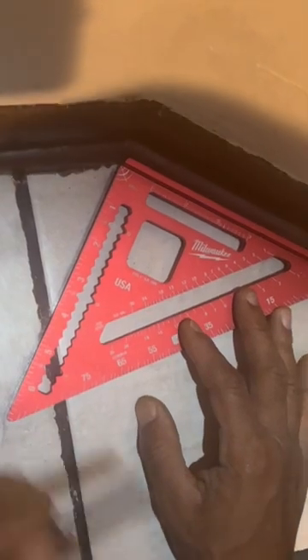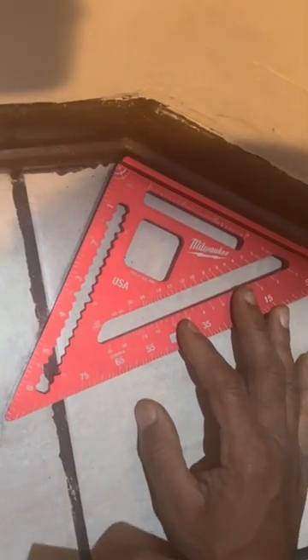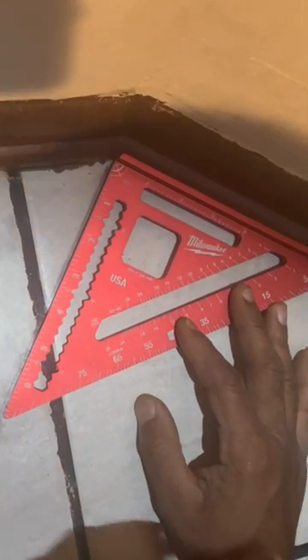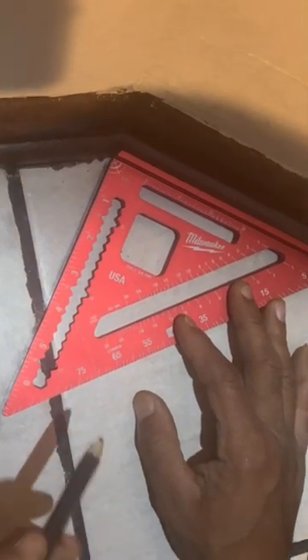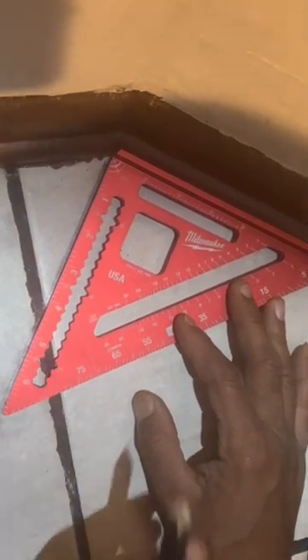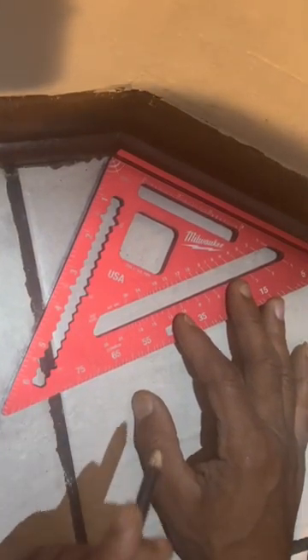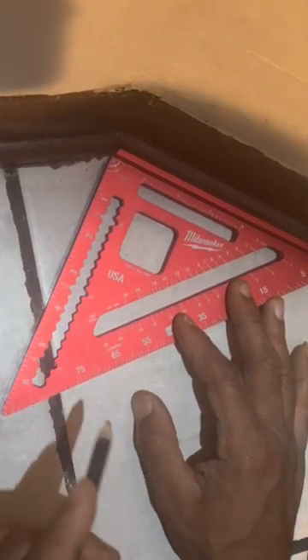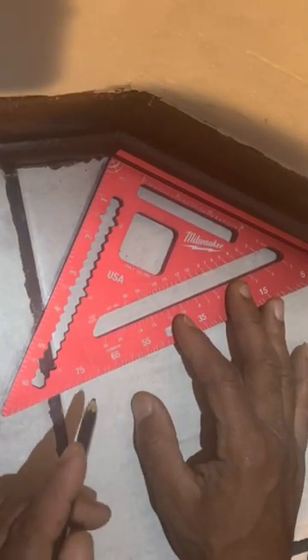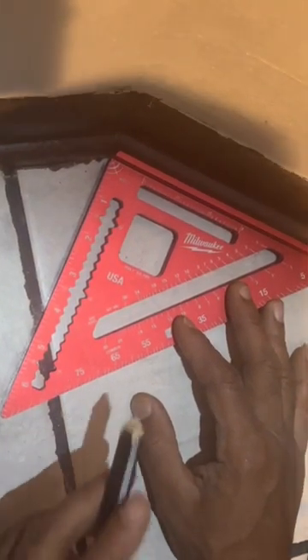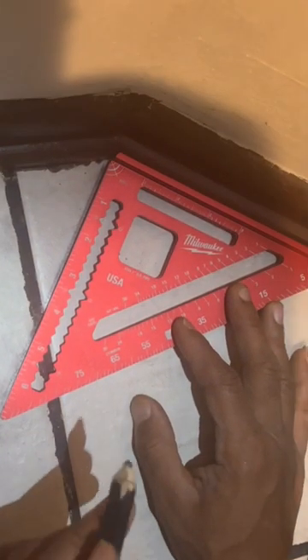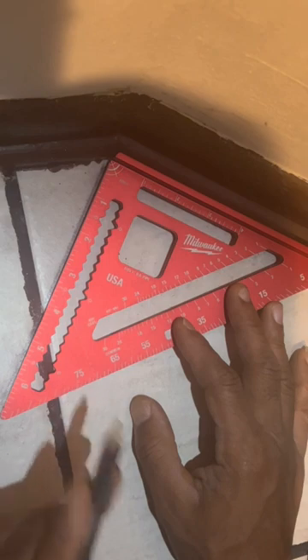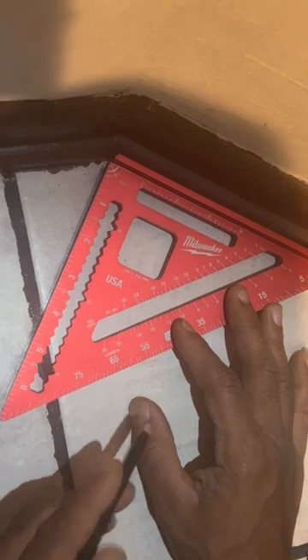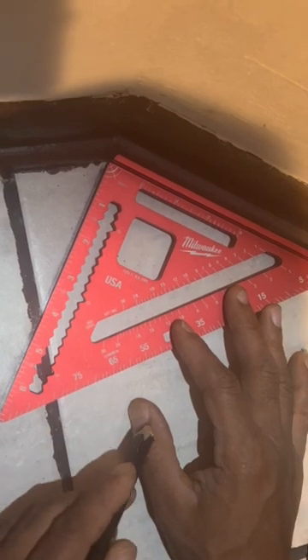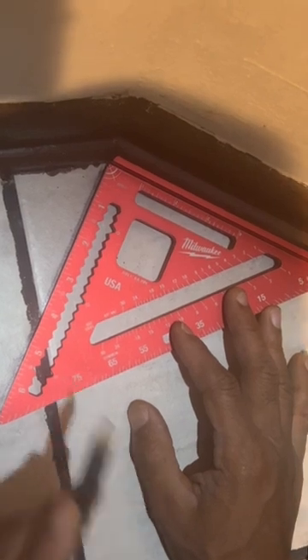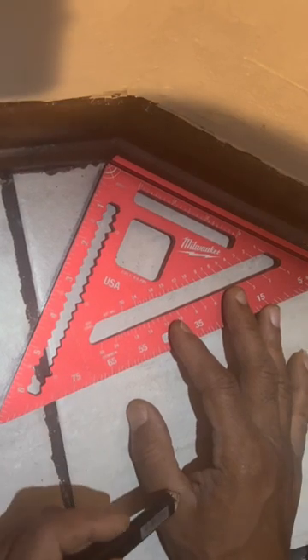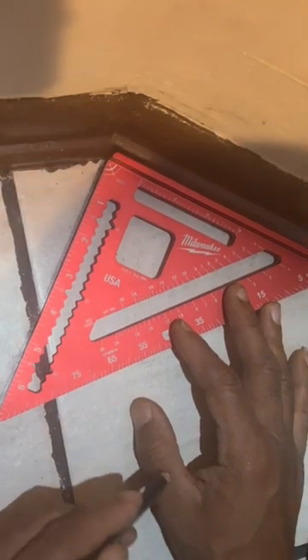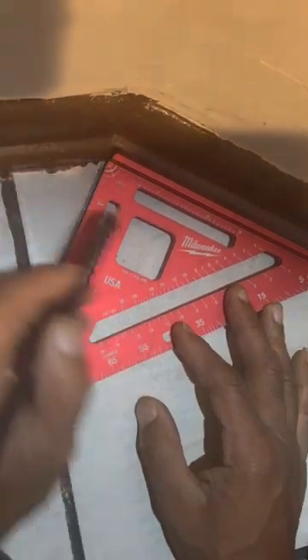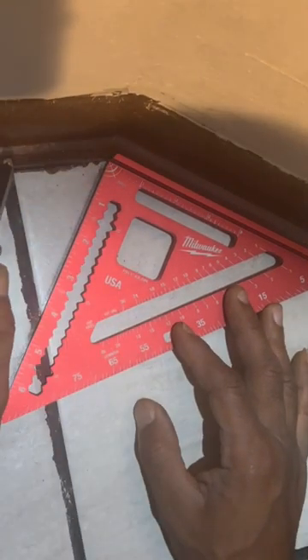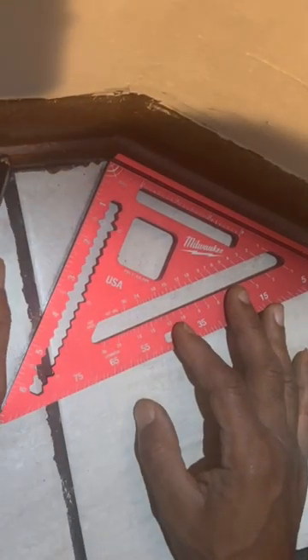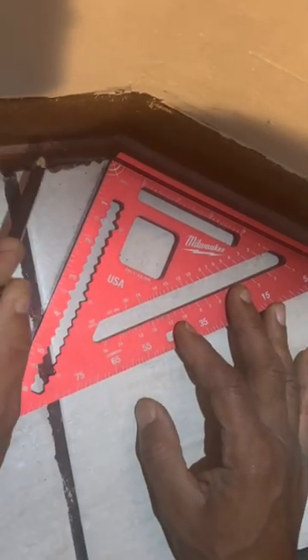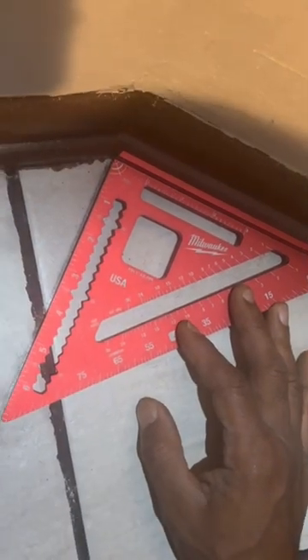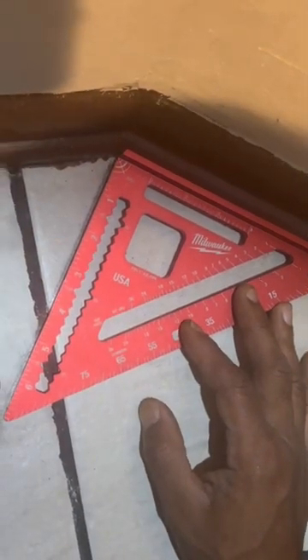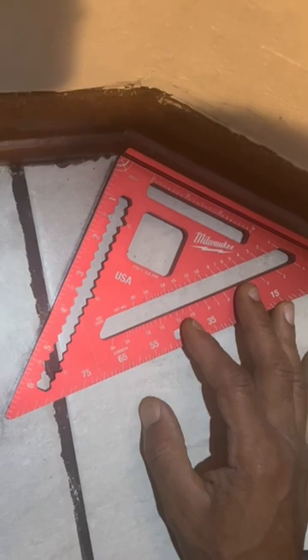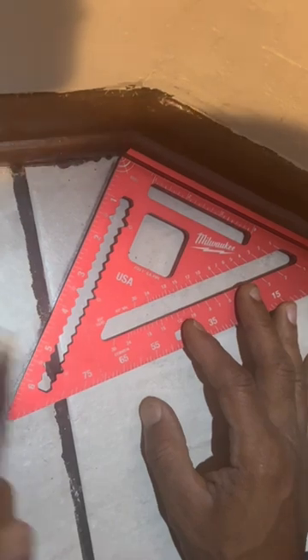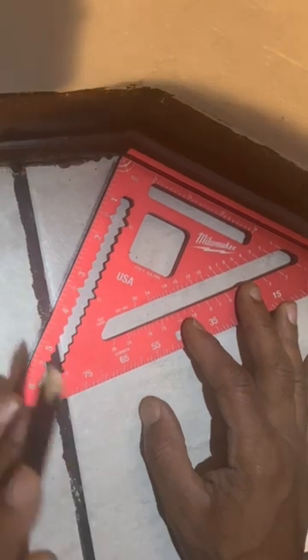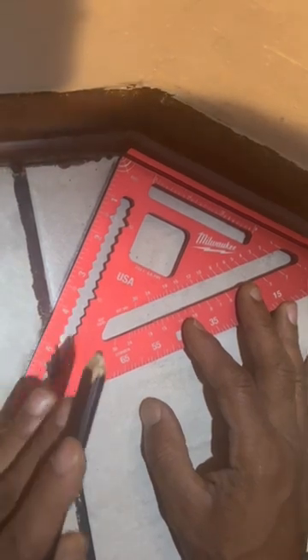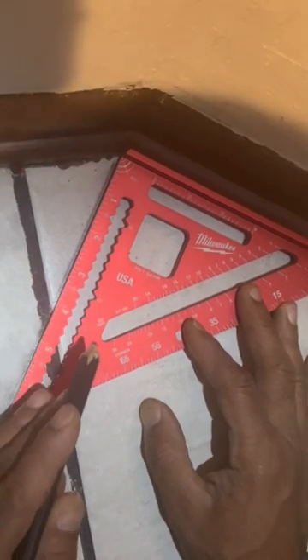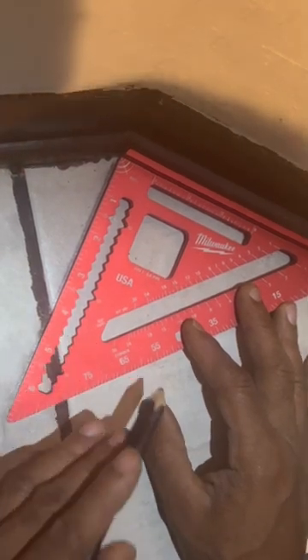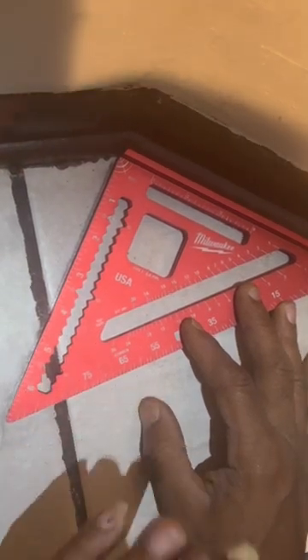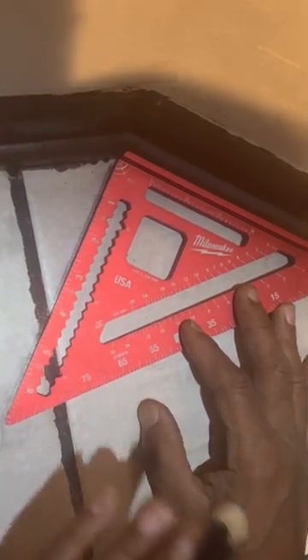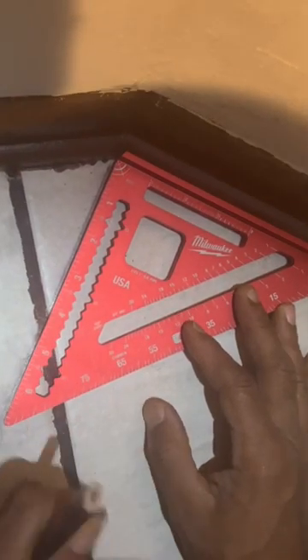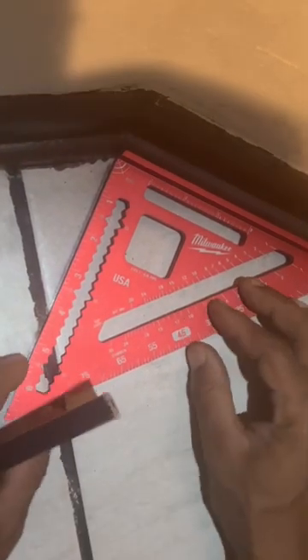Temple Builders, I want to show you how to use your speed square to basically find angles, or locate angles. Now I do have my shoe molding and my base molding right here, but I'm showing you how to find an angle just in case you had to cut some of this material.